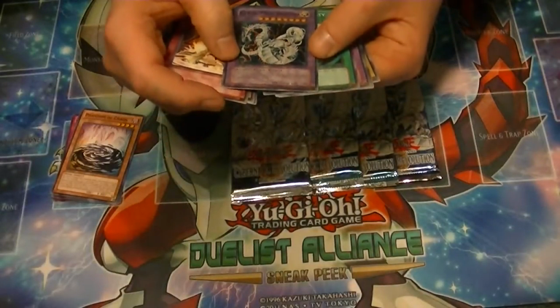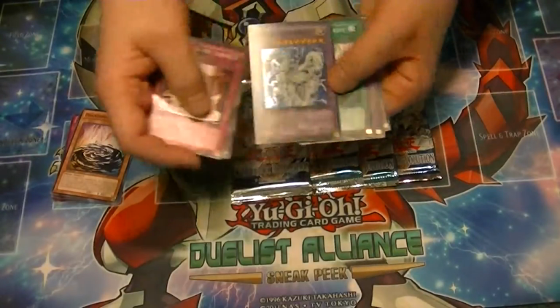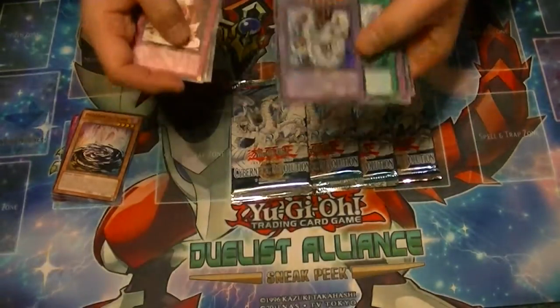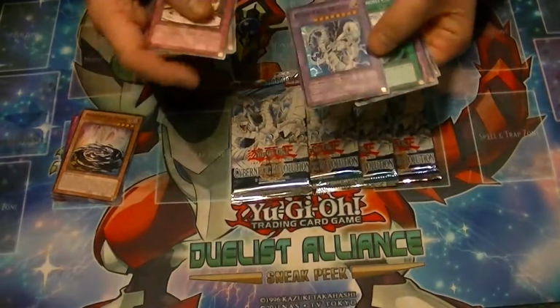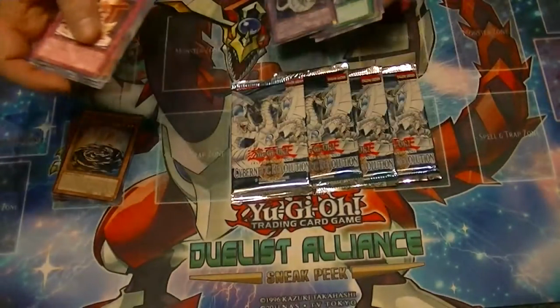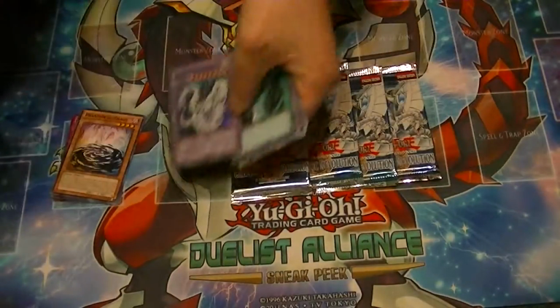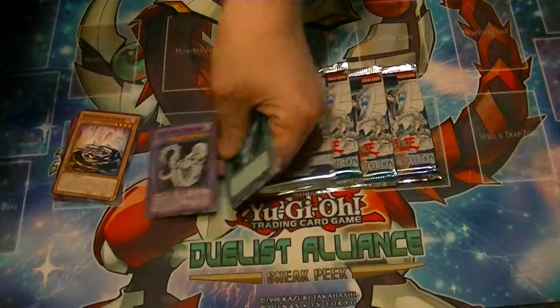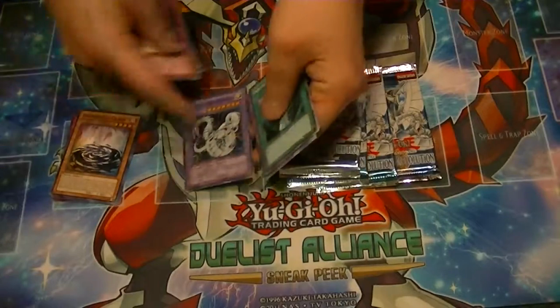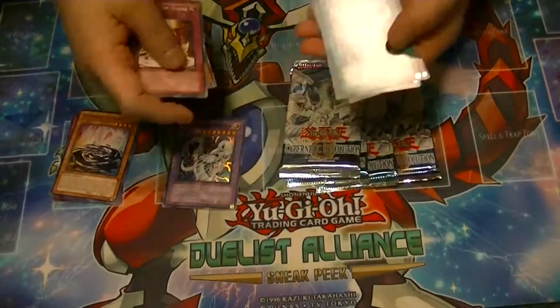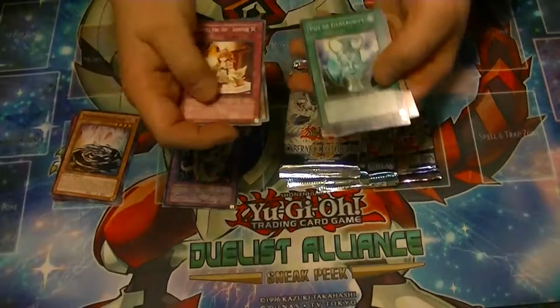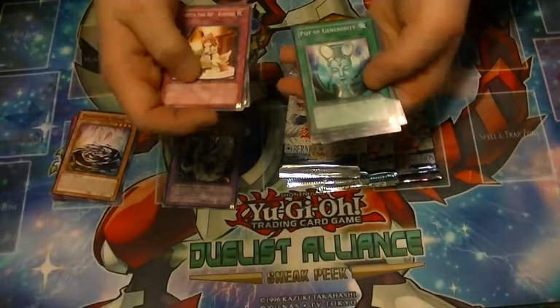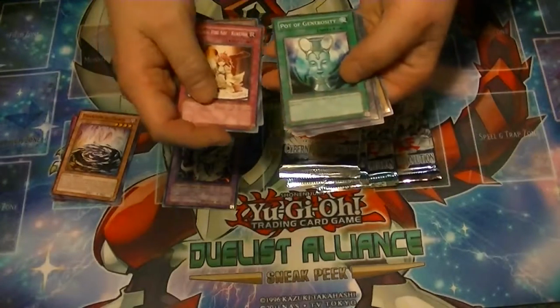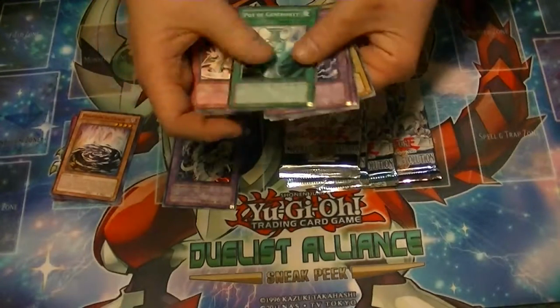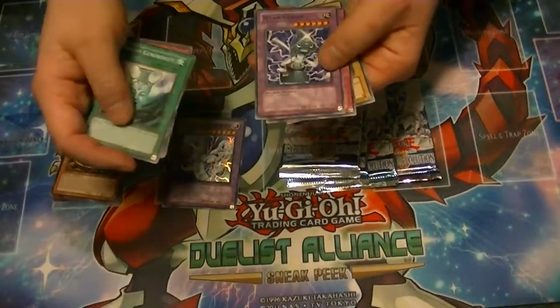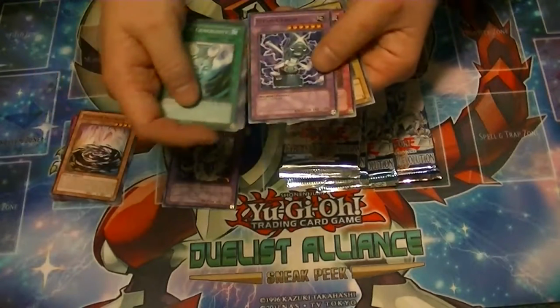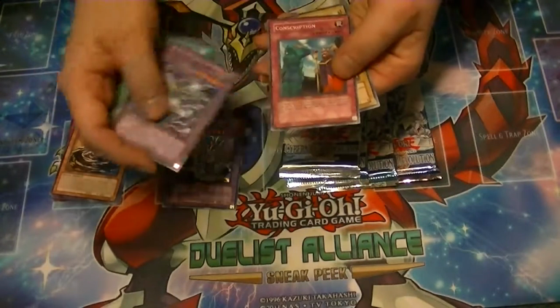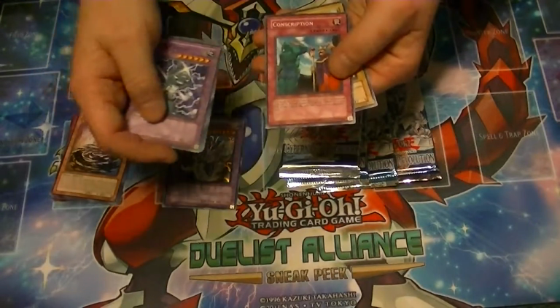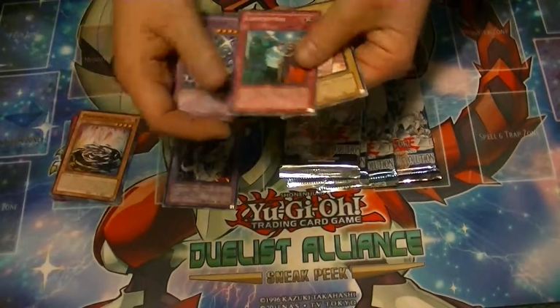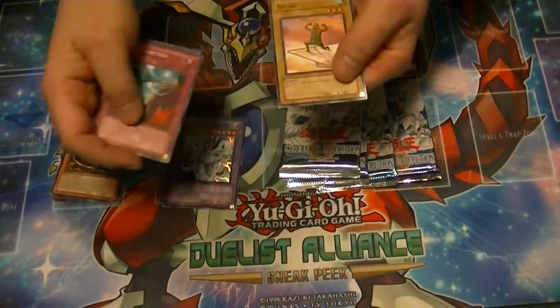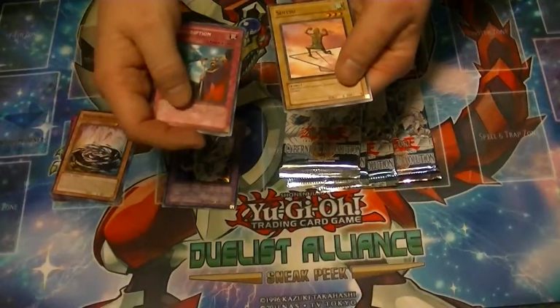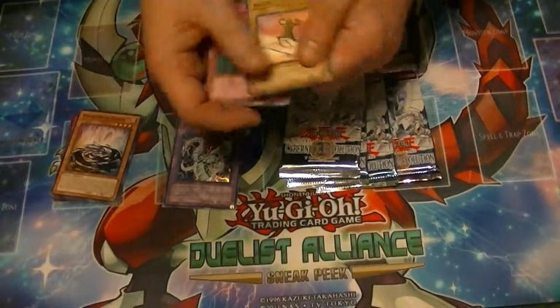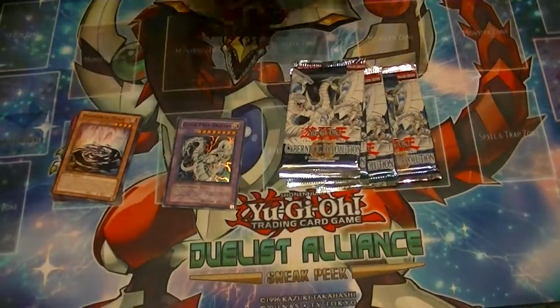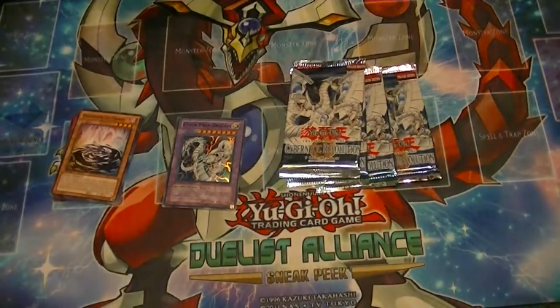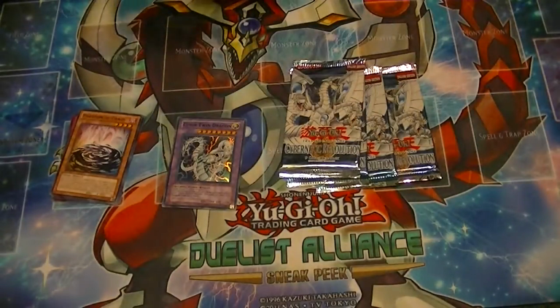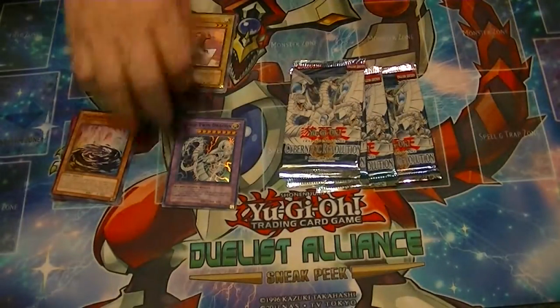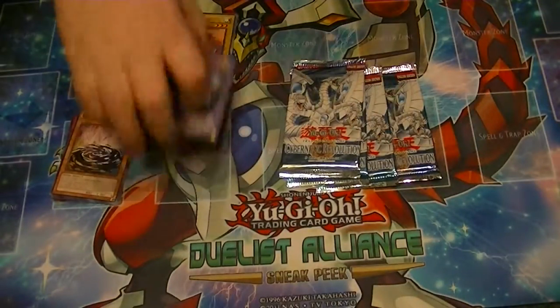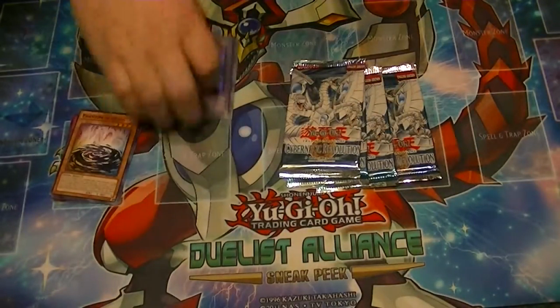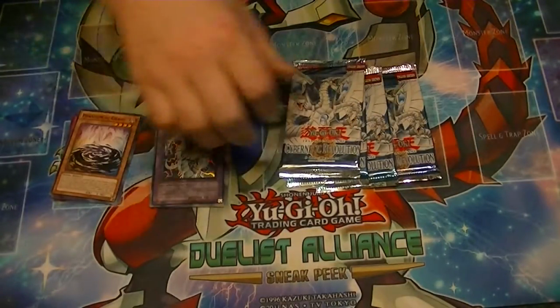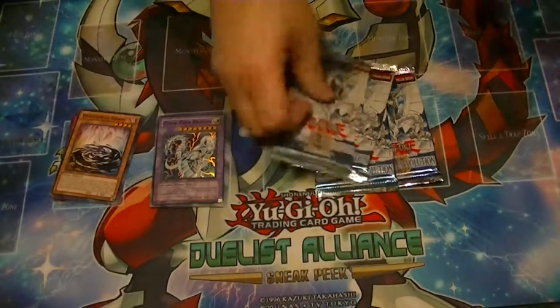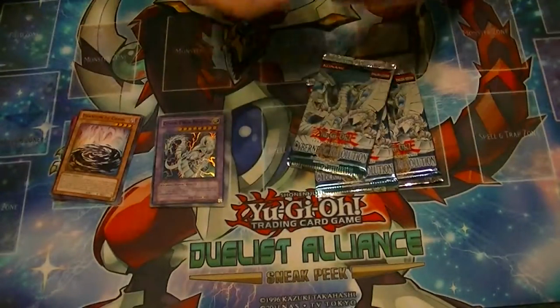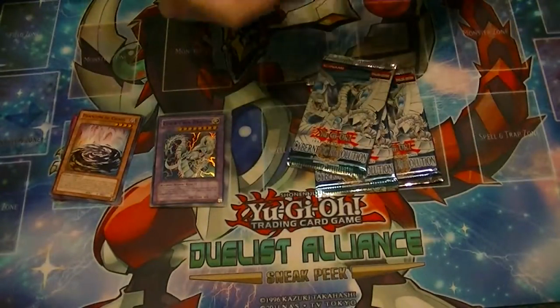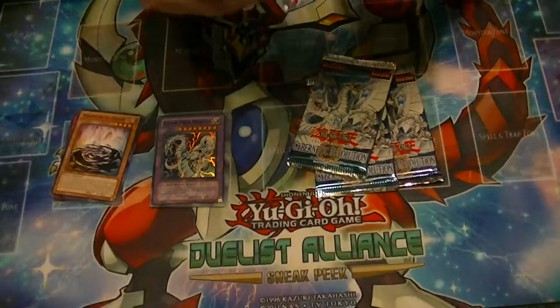And these are first edition, so that's cool. Pot of Generosity, Steam Gyroid, Conscription, and Soitsu. So you either get a rare or a common out of these older packs.